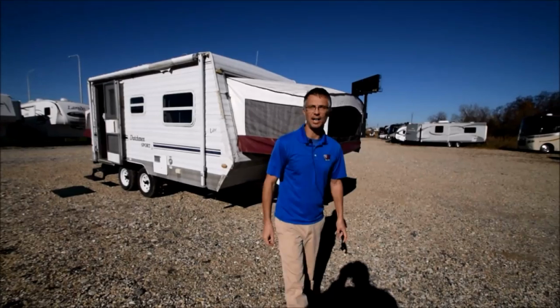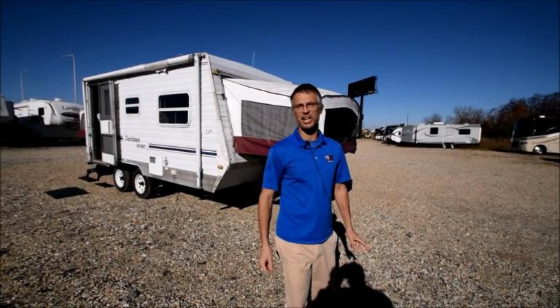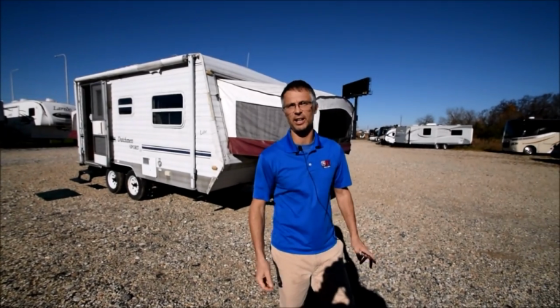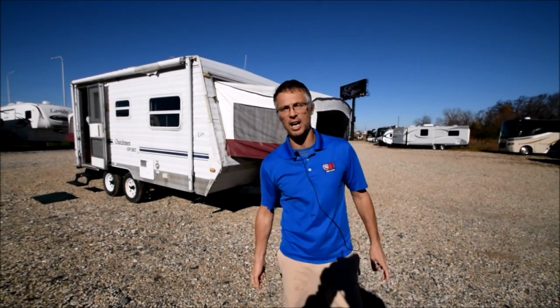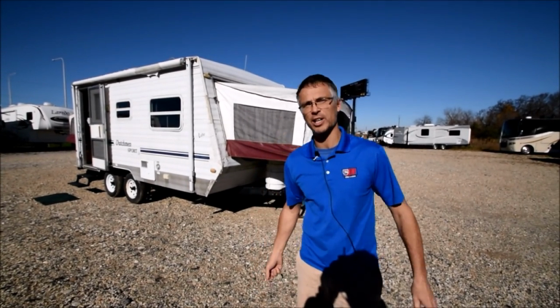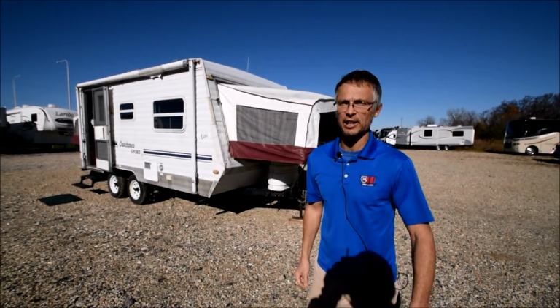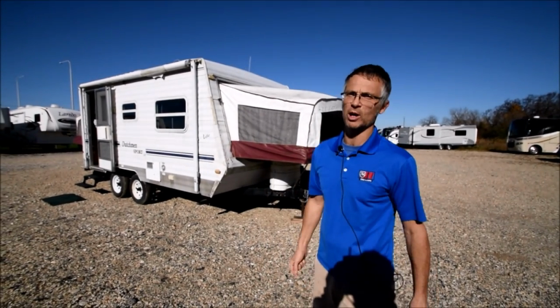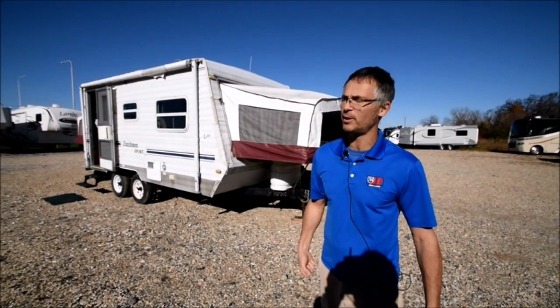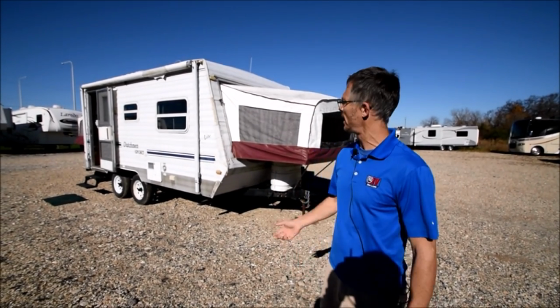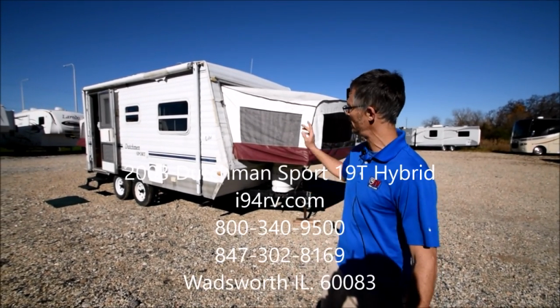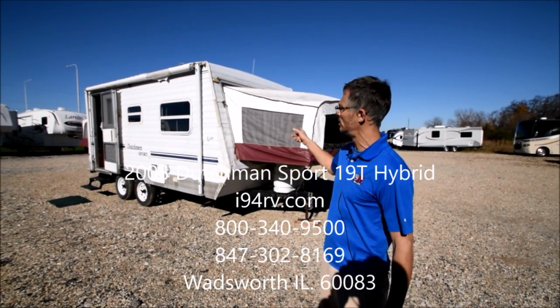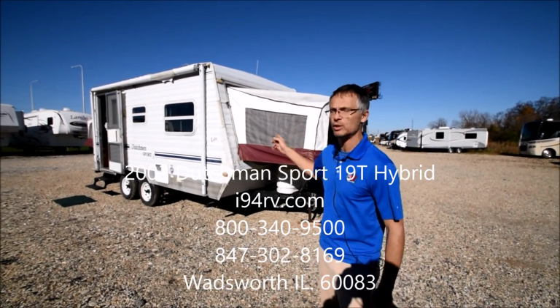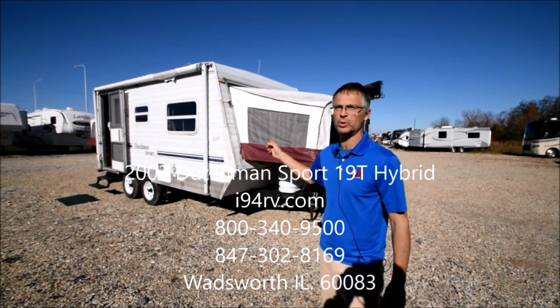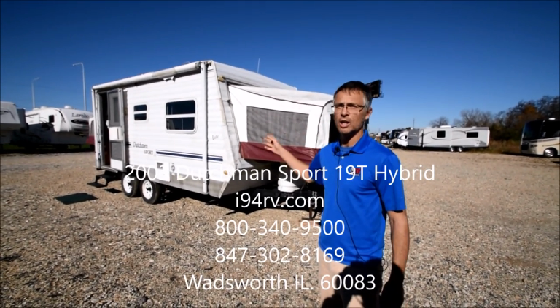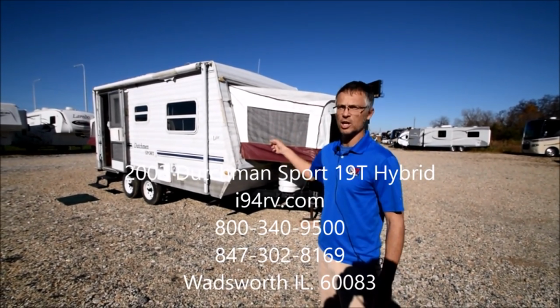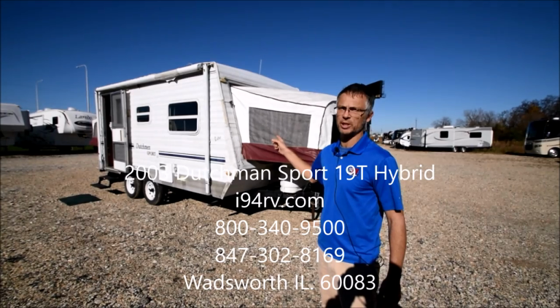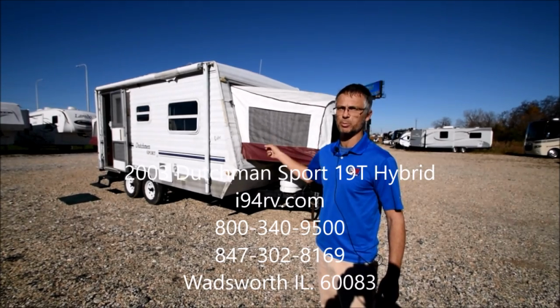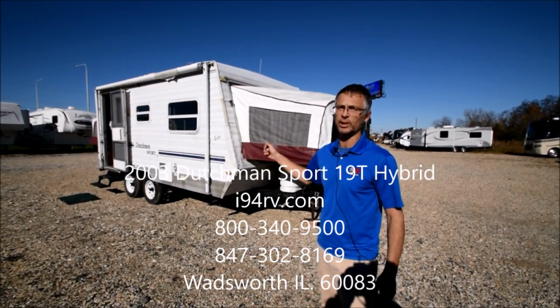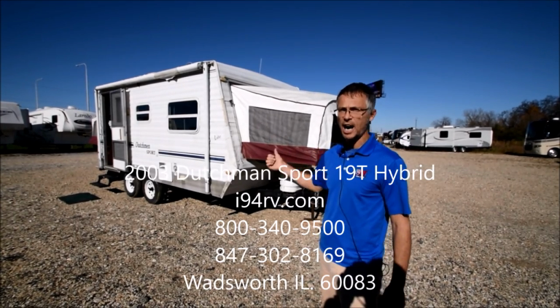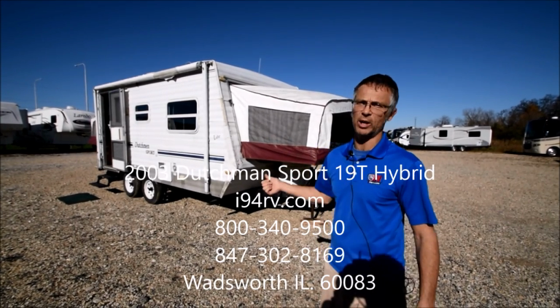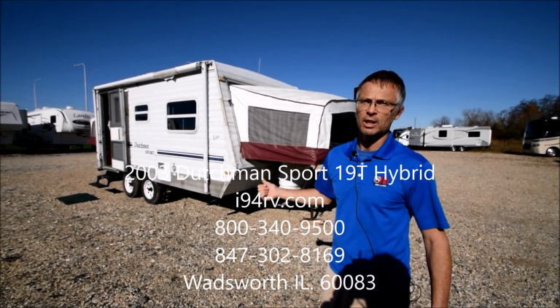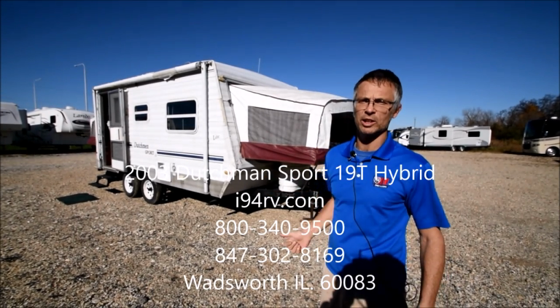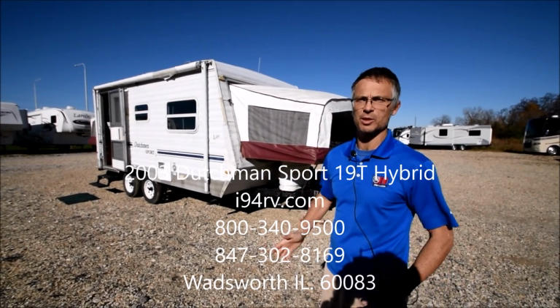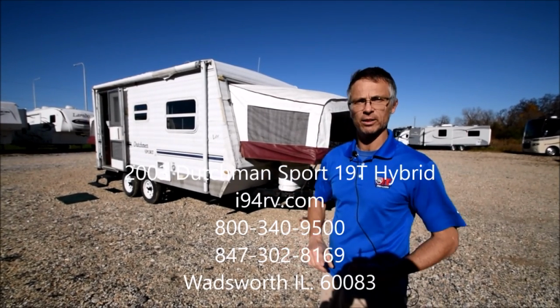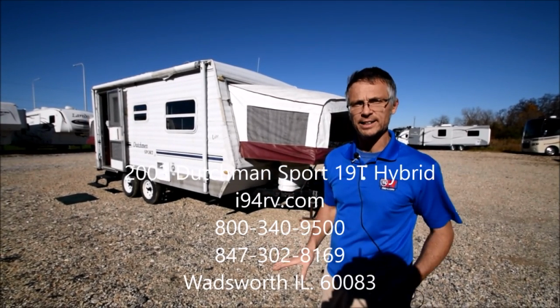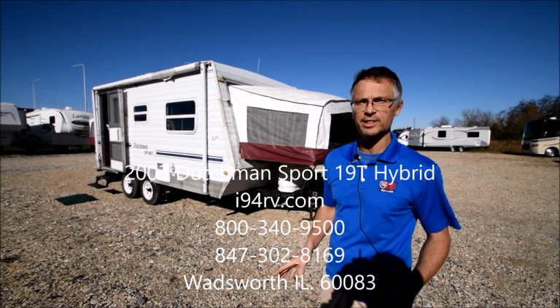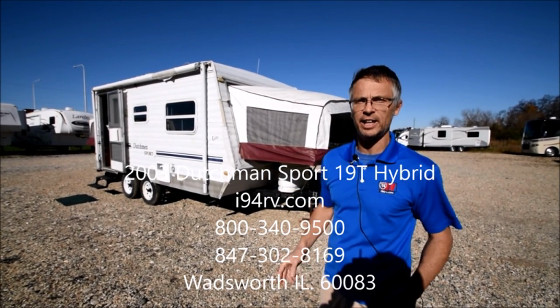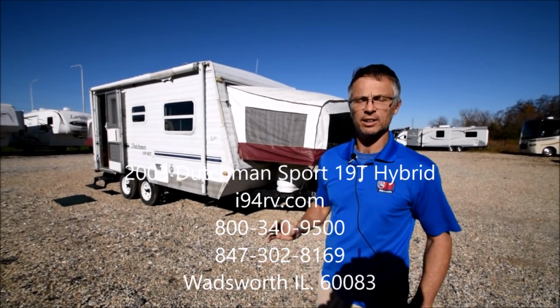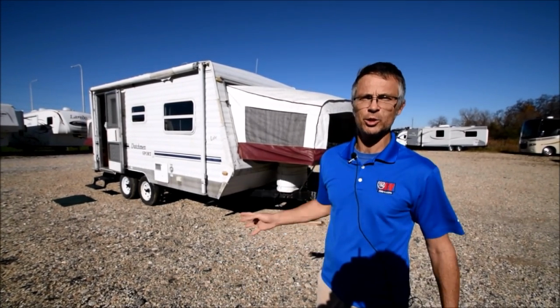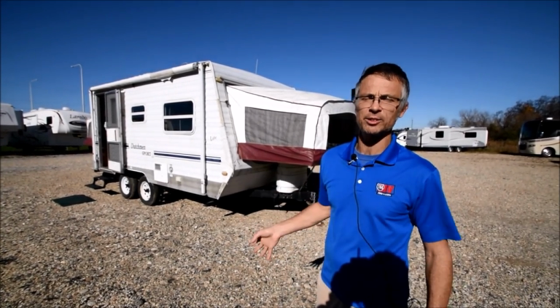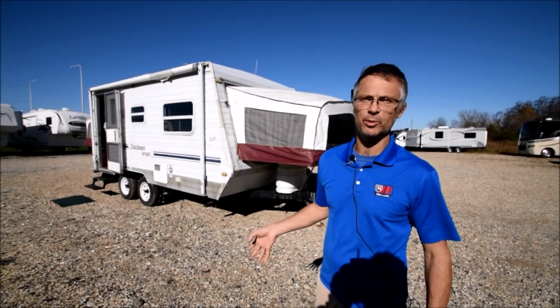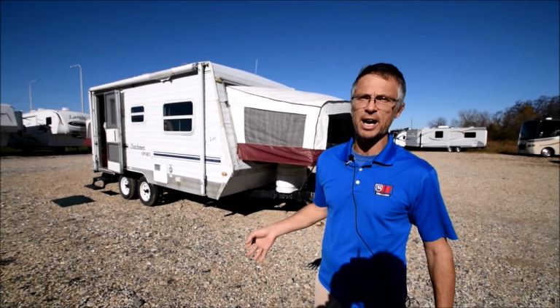Hi, I'm Steve, and I'm with I-94 RV, and this is a used Dutchman Sport Hybrid. This is a model 19T, and this is a 2003 model.